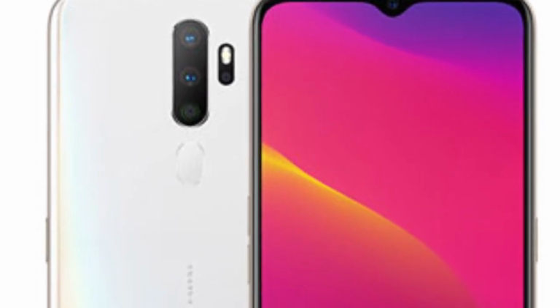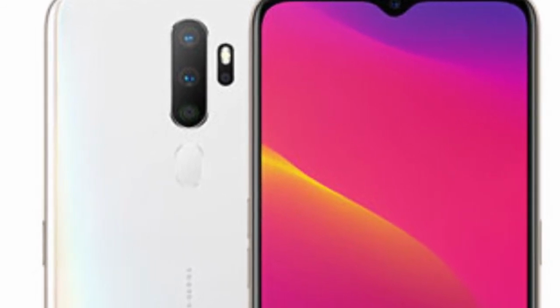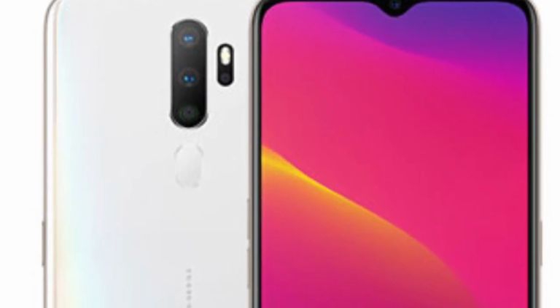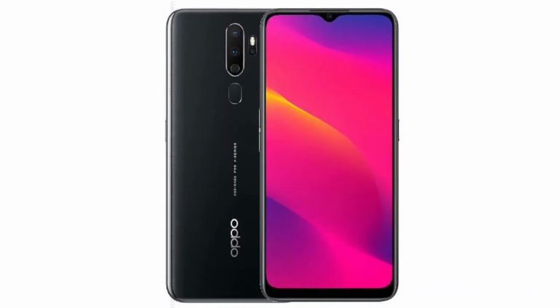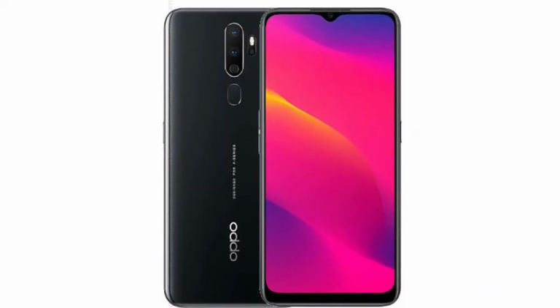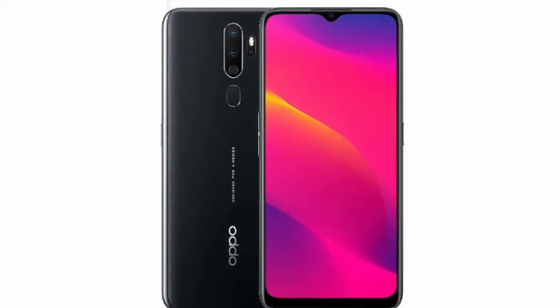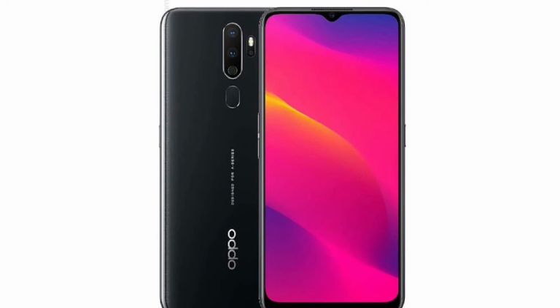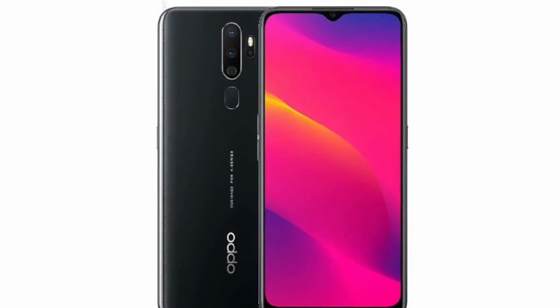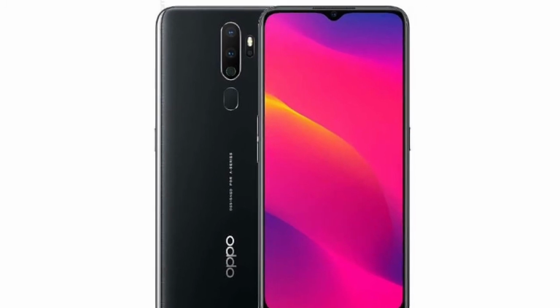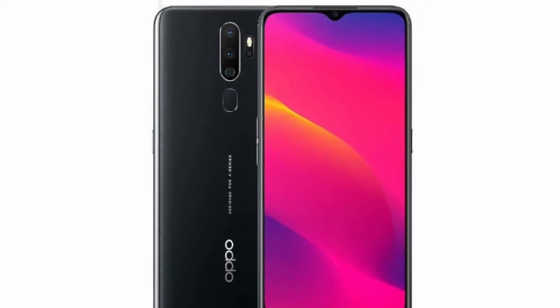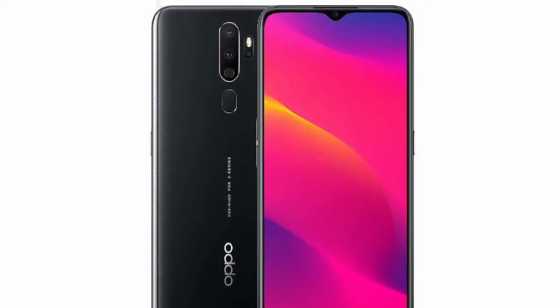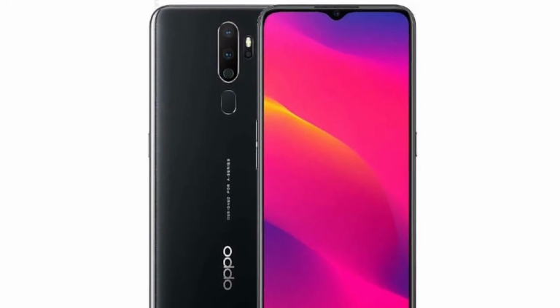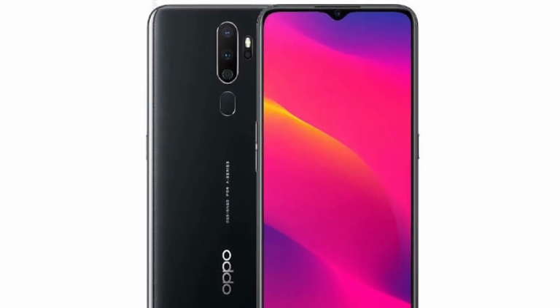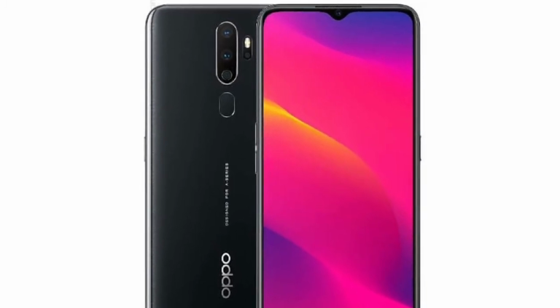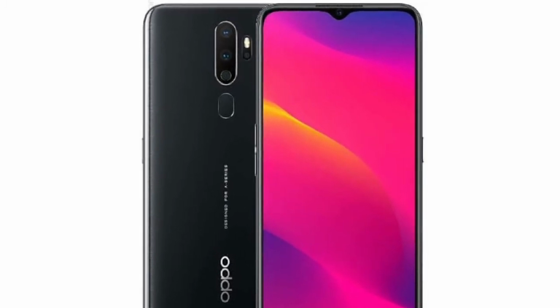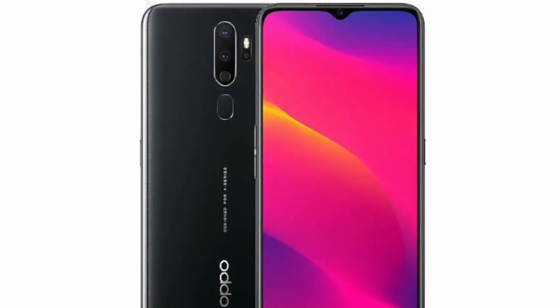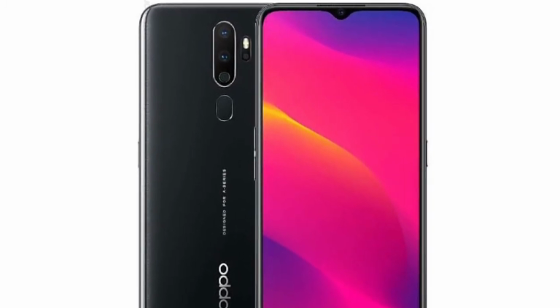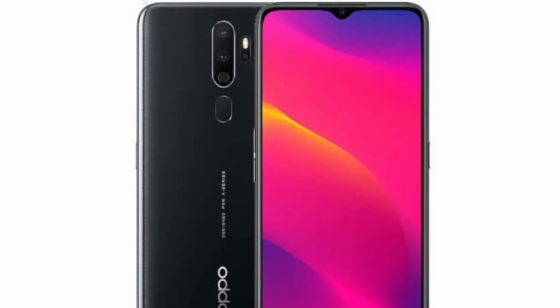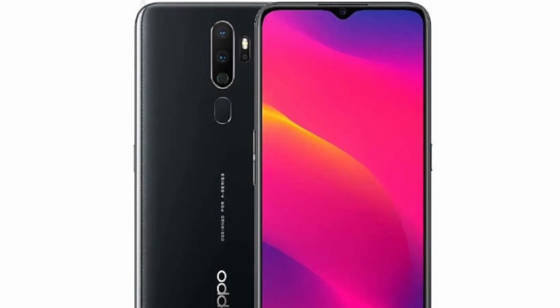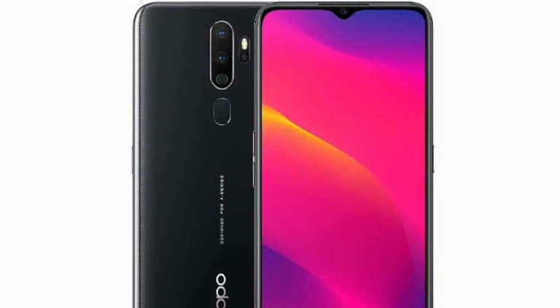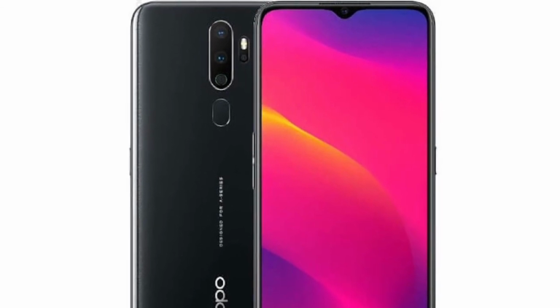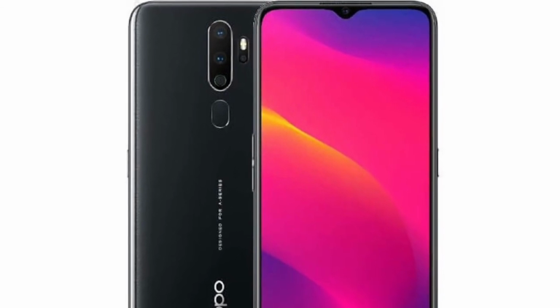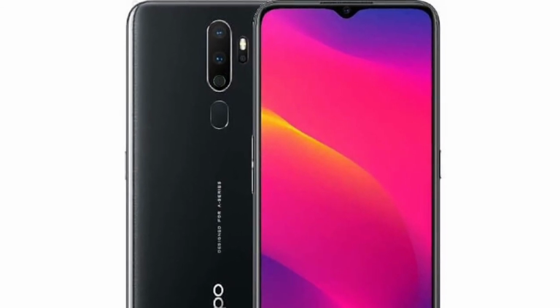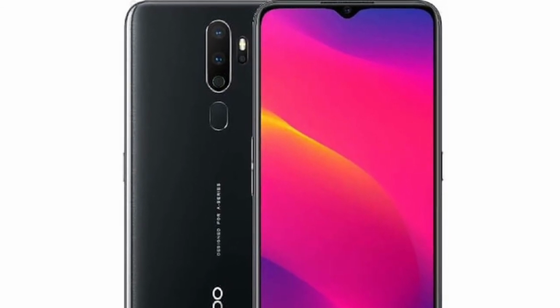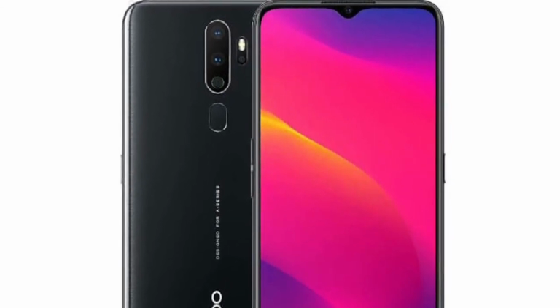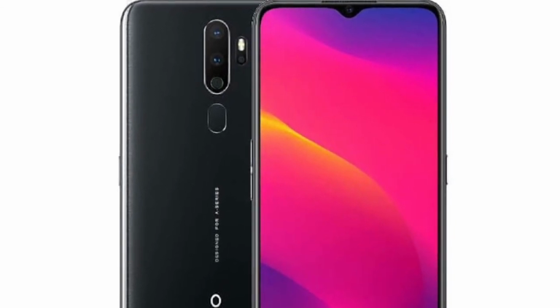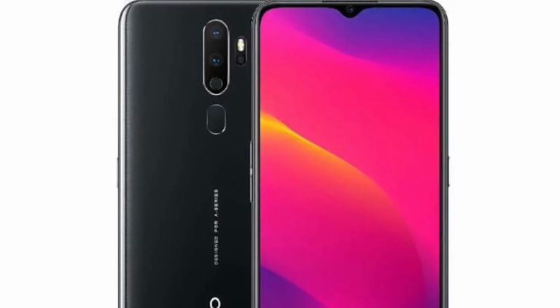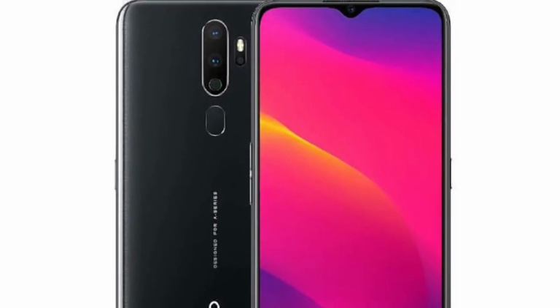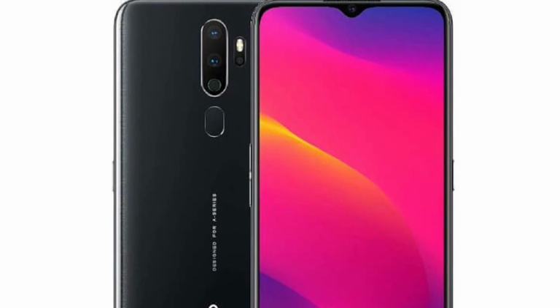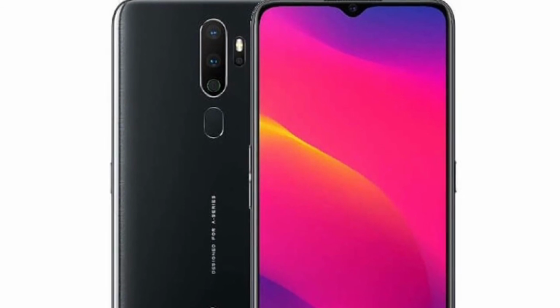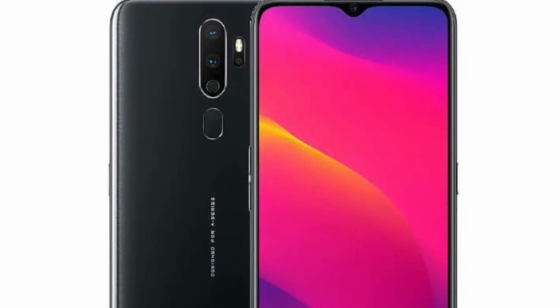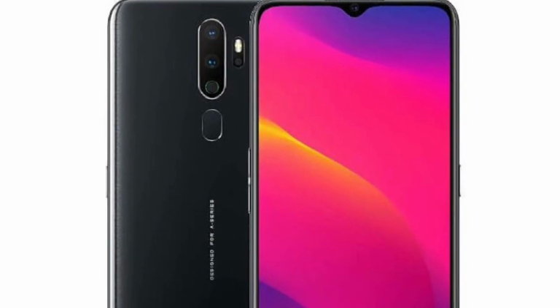So get your brand new product by checking the links in the description box below. This is the complete overview of the Oppo A6 2020, which you can buy this year. If you know any other details about the Oppo A6 2020 that we missed in the video, you can tell us in the comments.